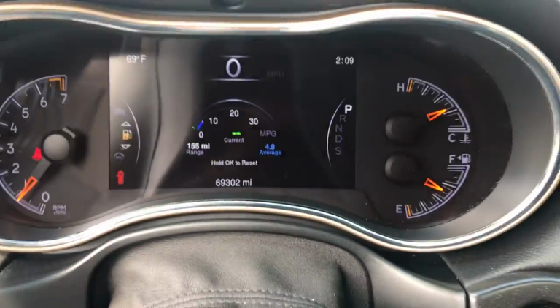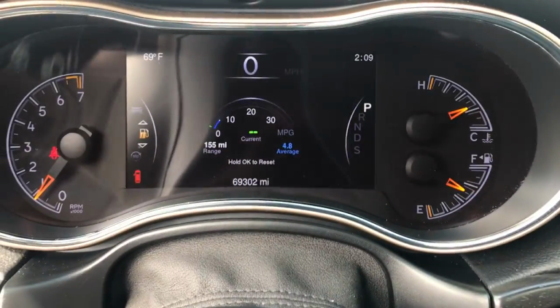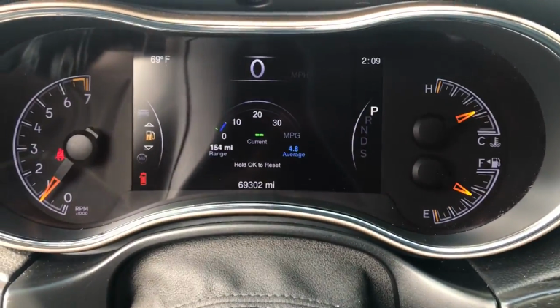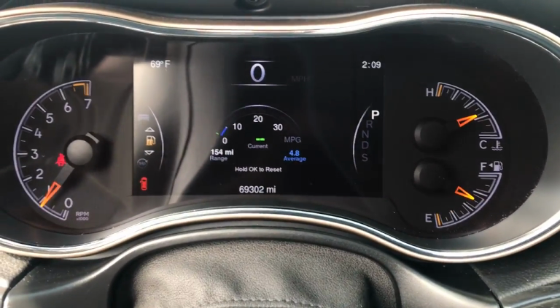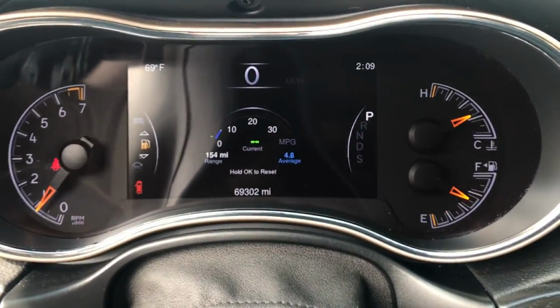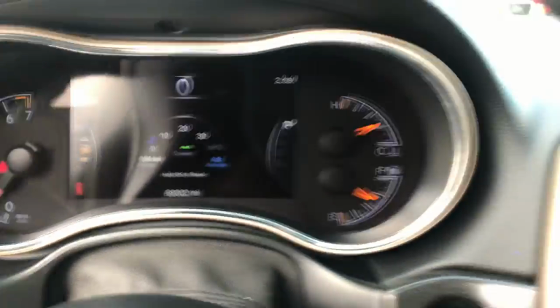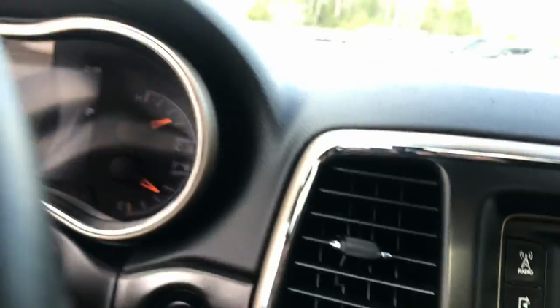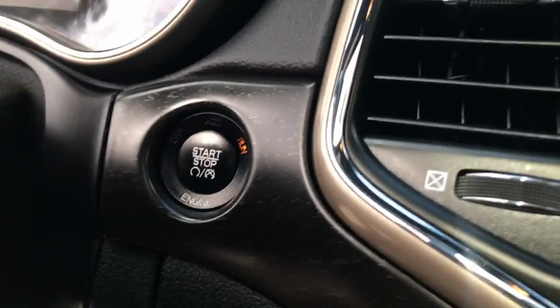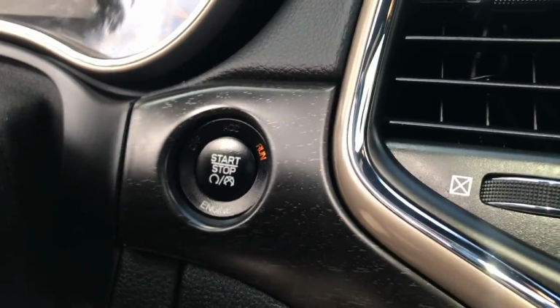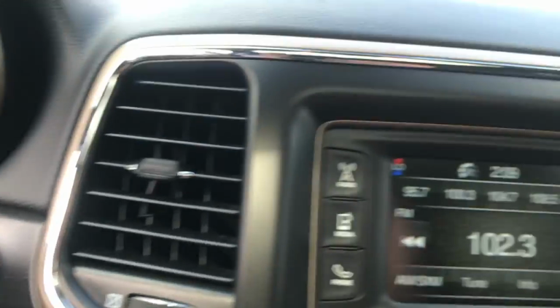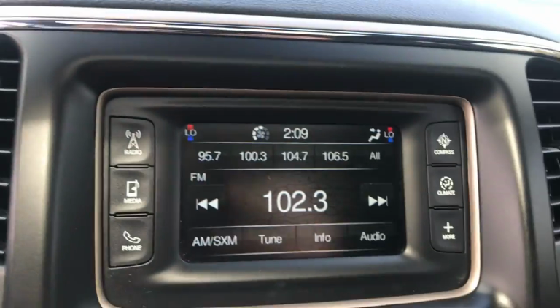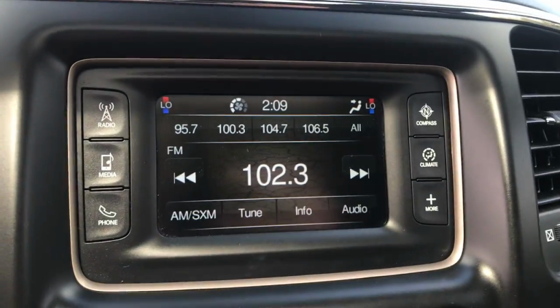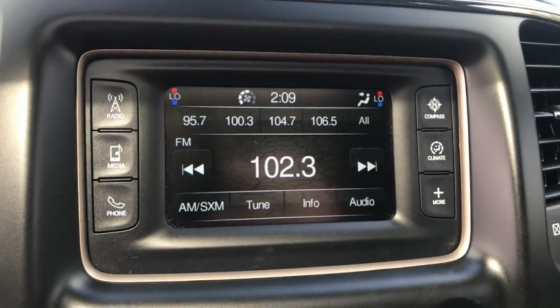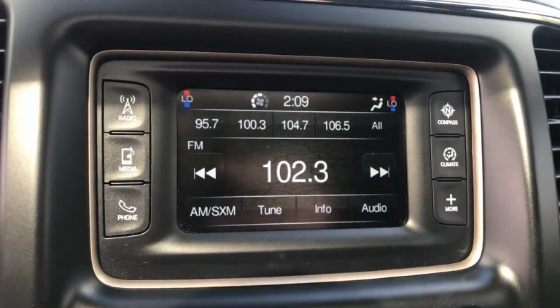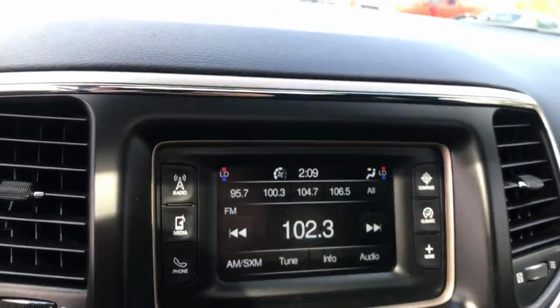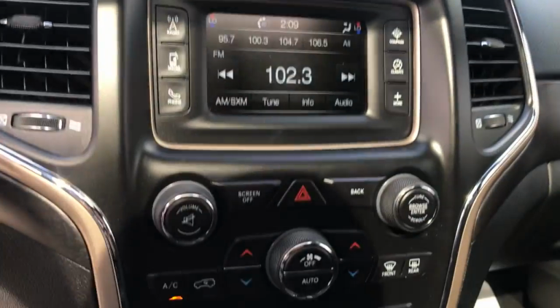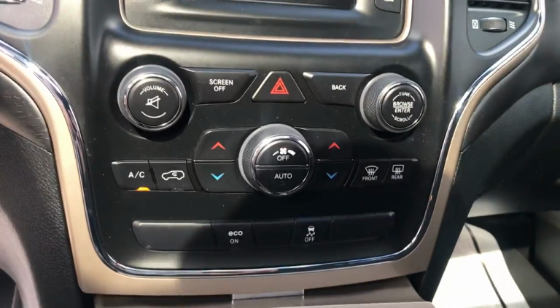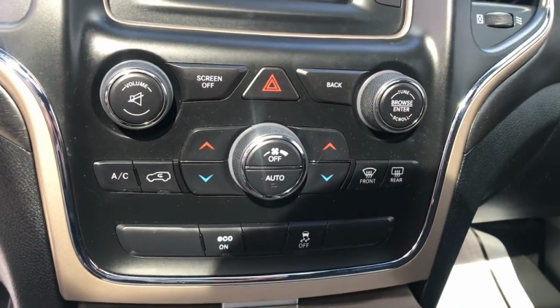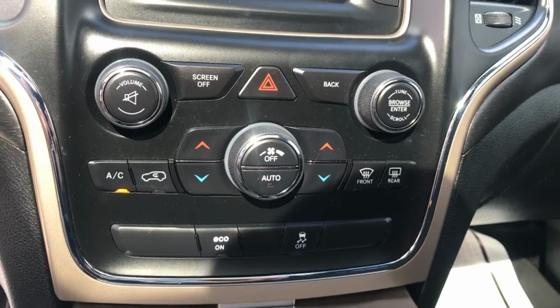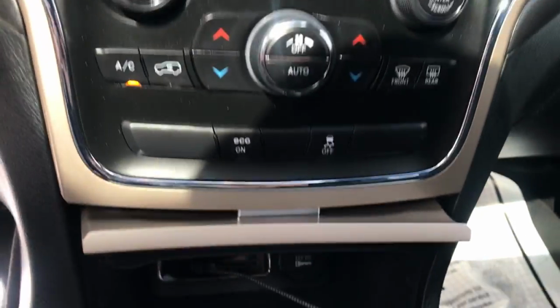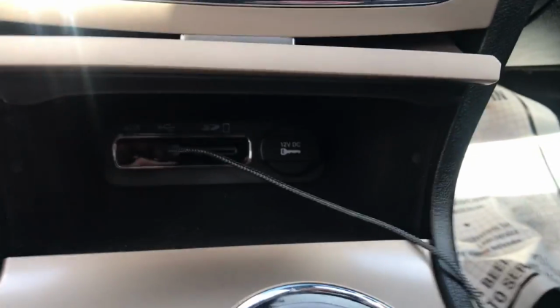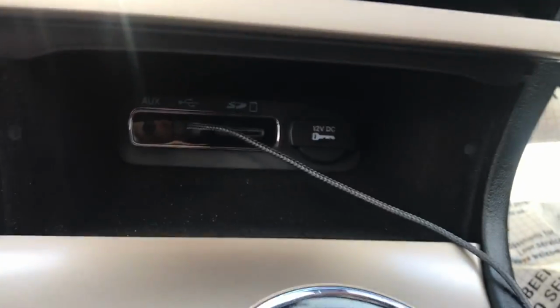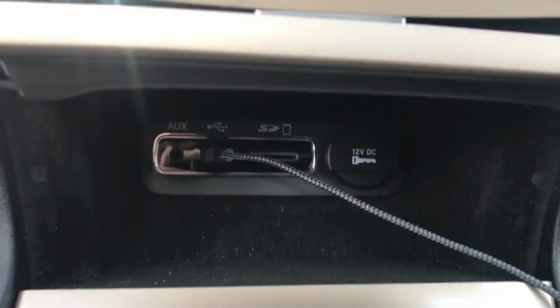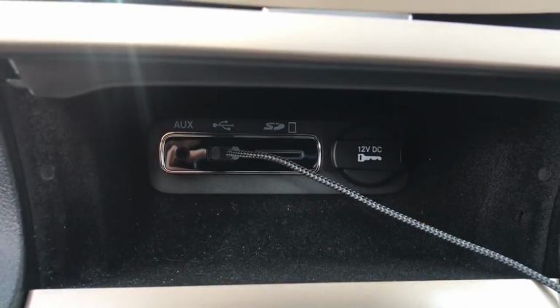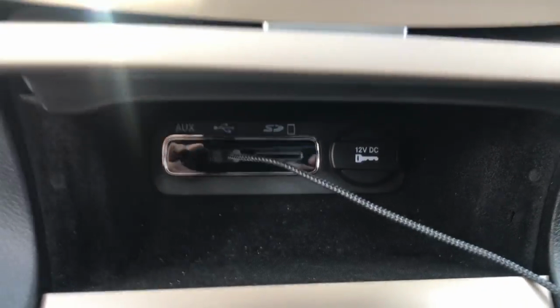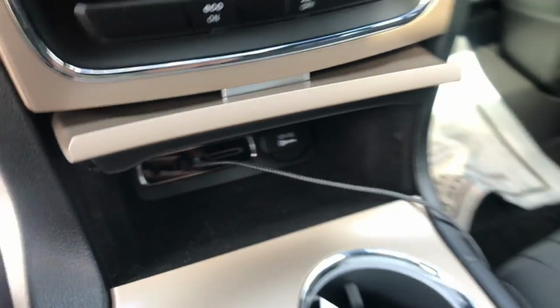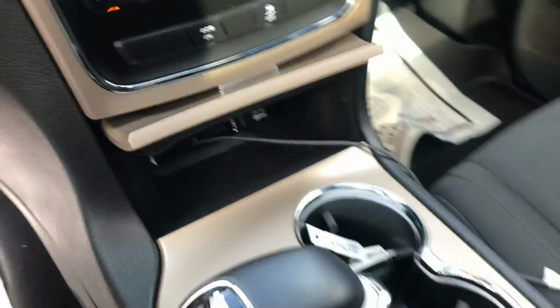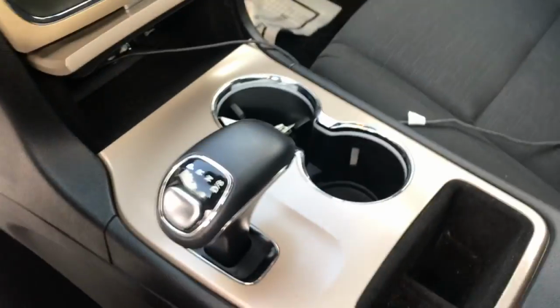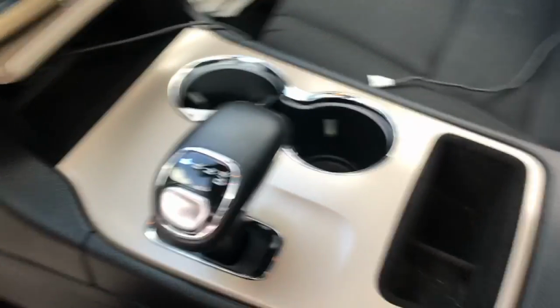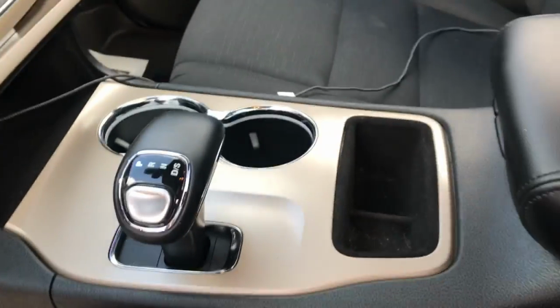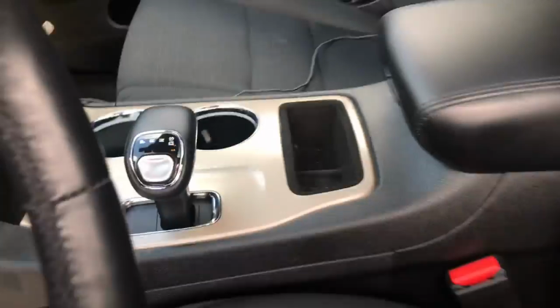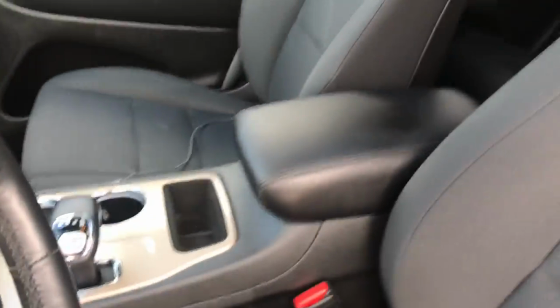Shot of the gauges here — 69,302 miles. You've got your push-button start. You've got your infotainment screen here with Bluetooth and all that good stuff. You've got your climate control. As you can see, you've got a USB plug-in there as well as an aux cord. You shift through there at the console.